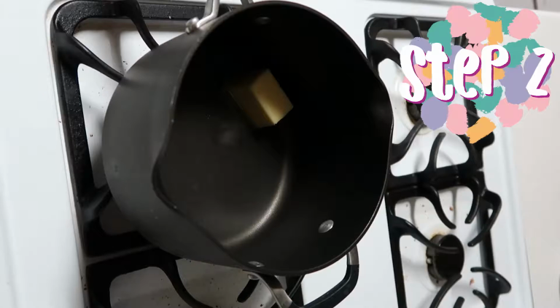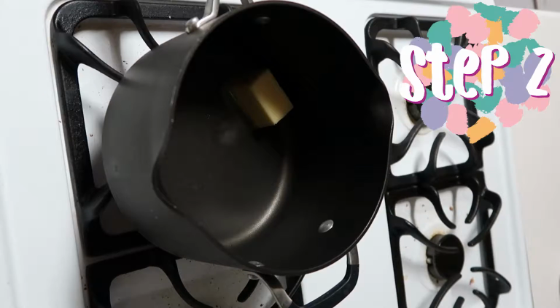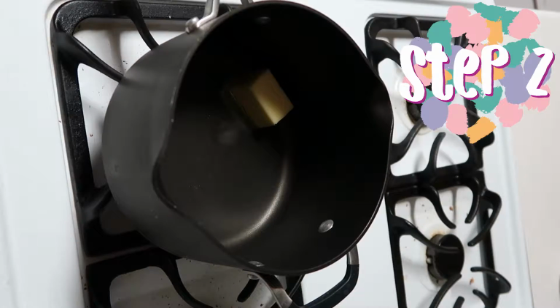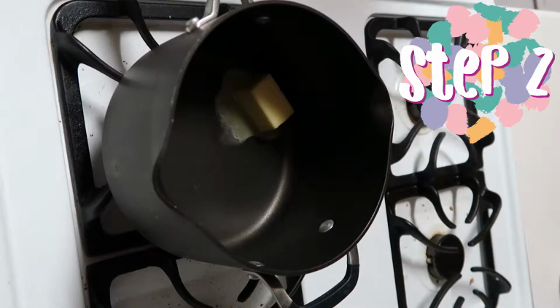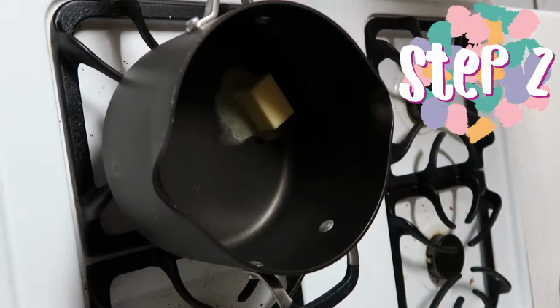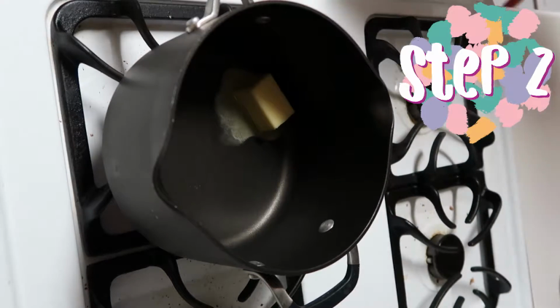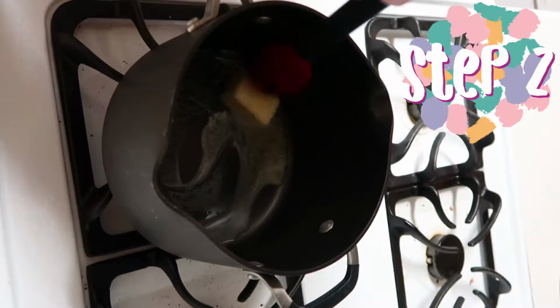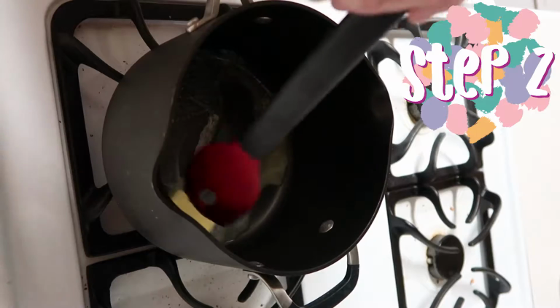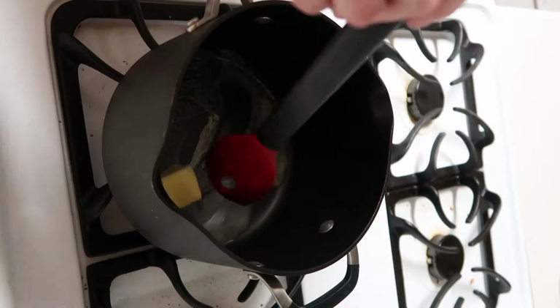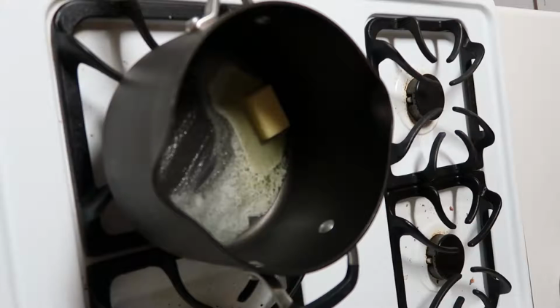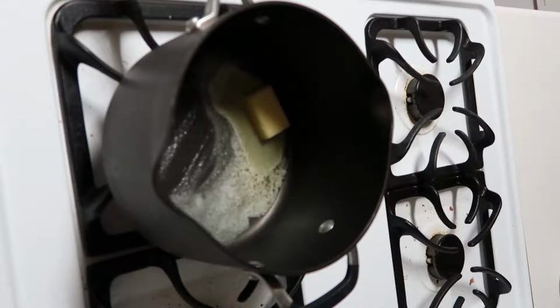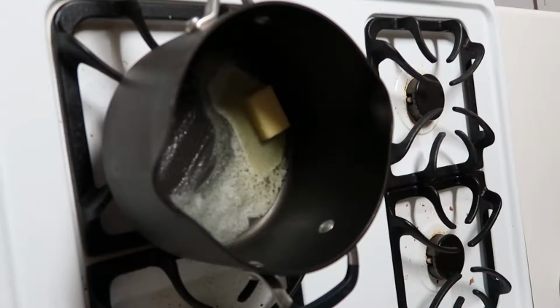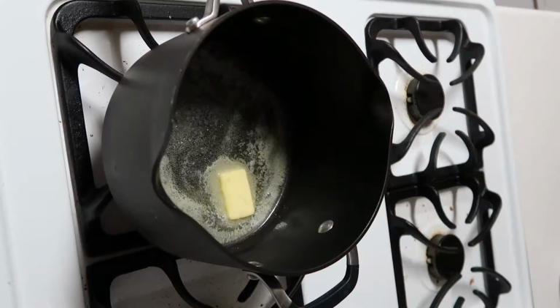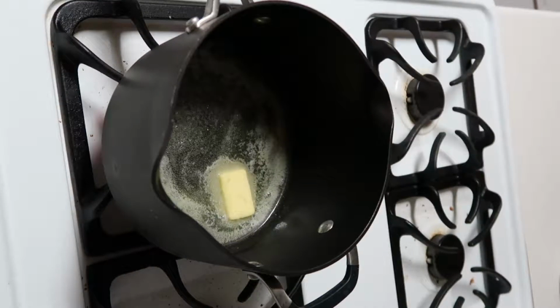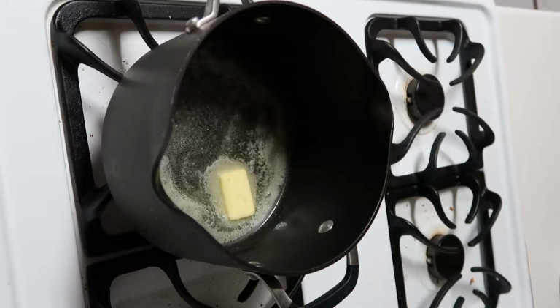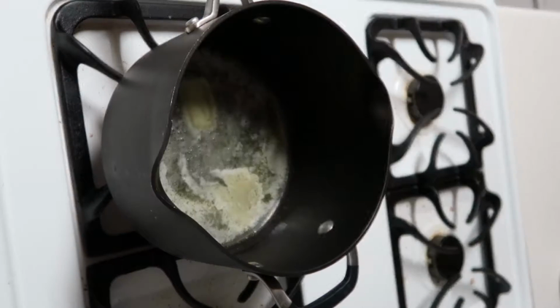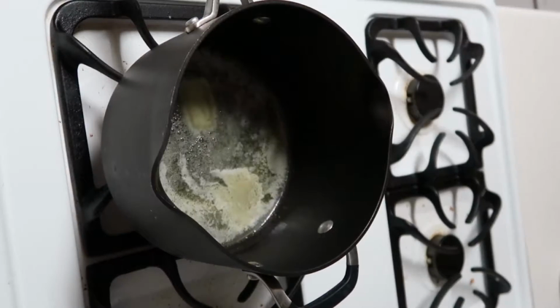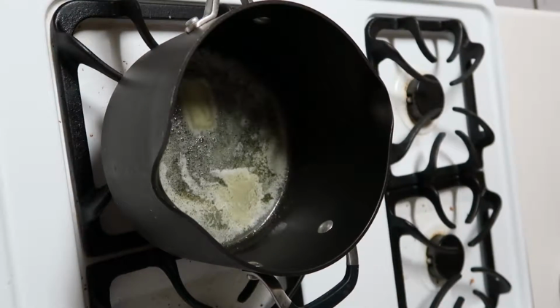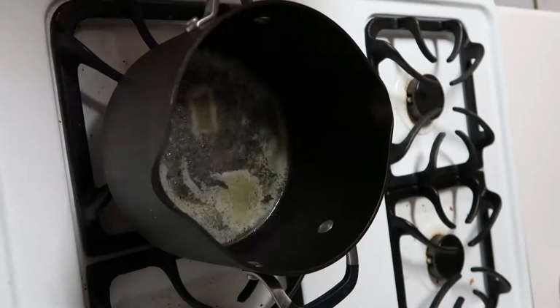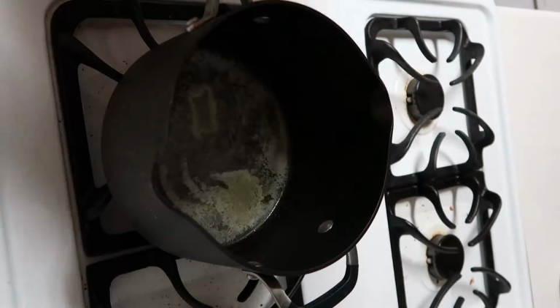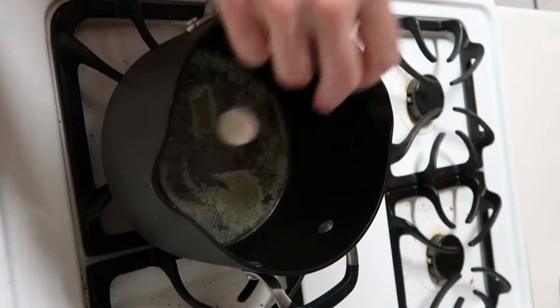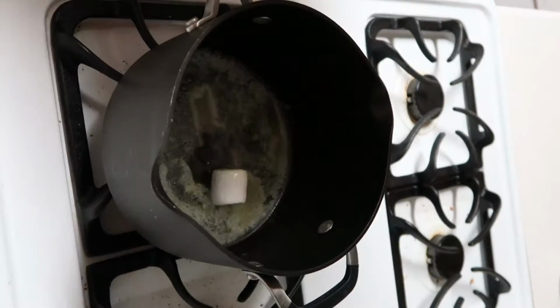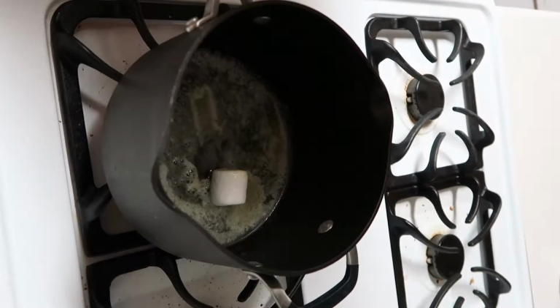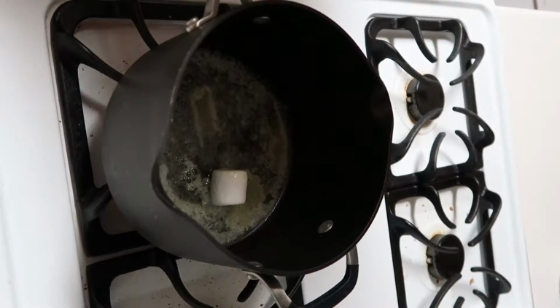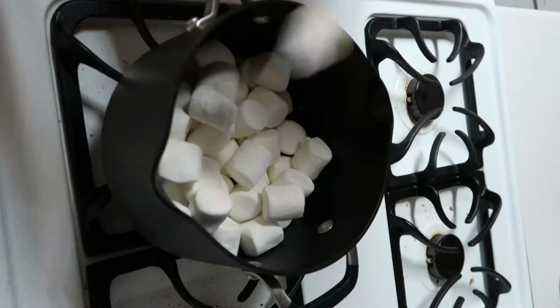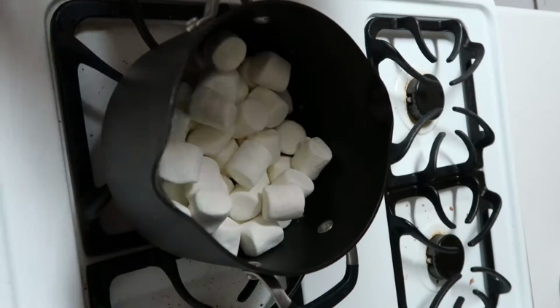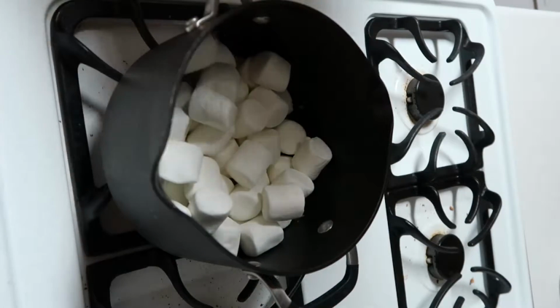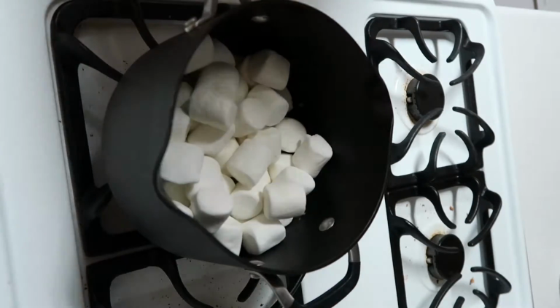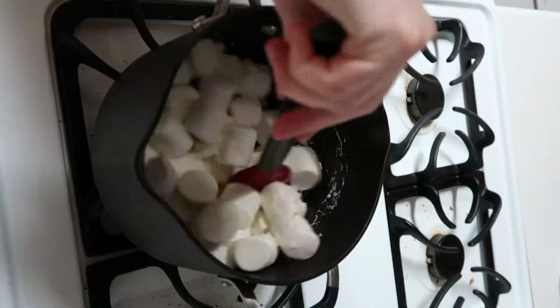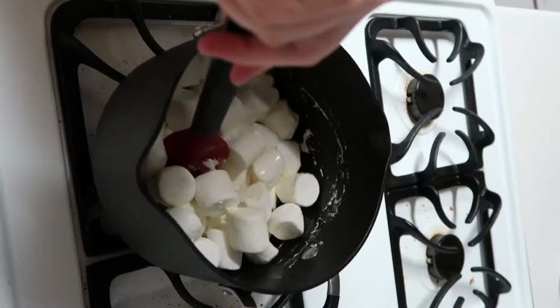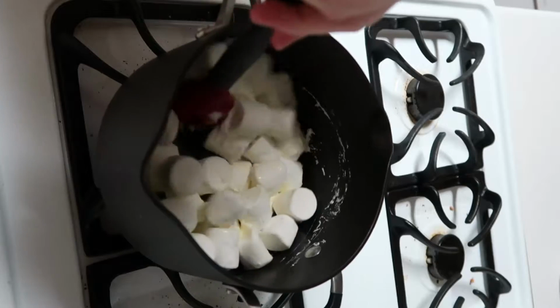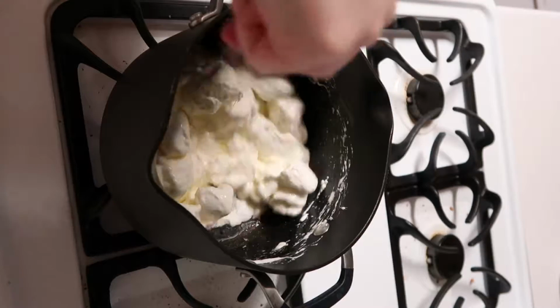Step 2: Melt the butter over low heat, then add the marshmallows, stirring with the butter until melted.